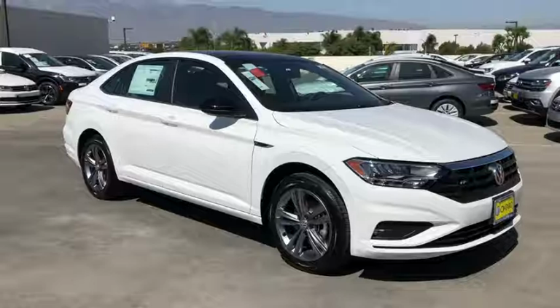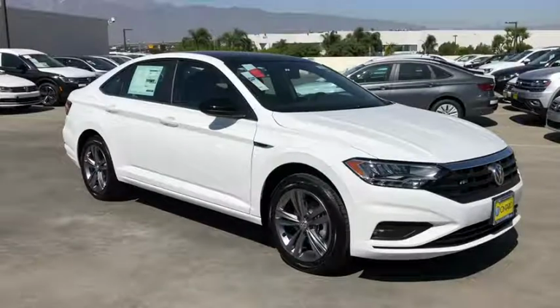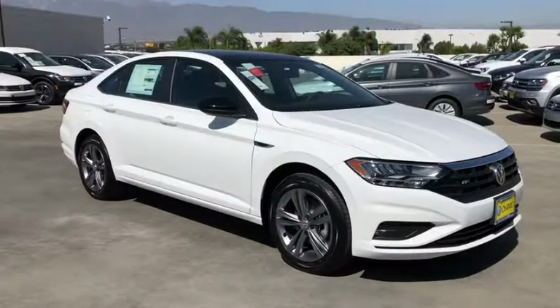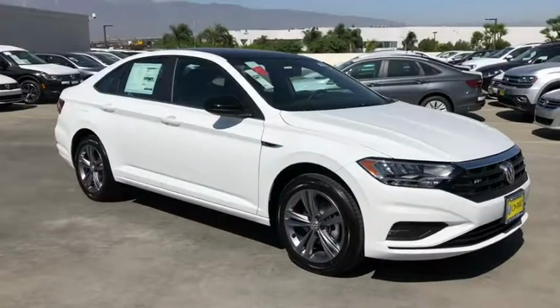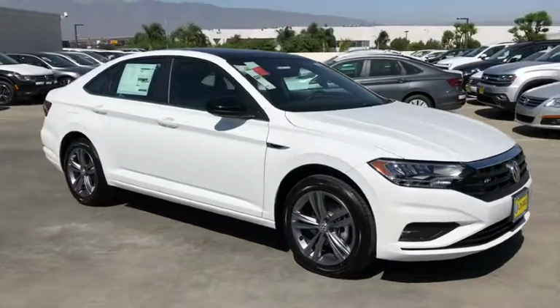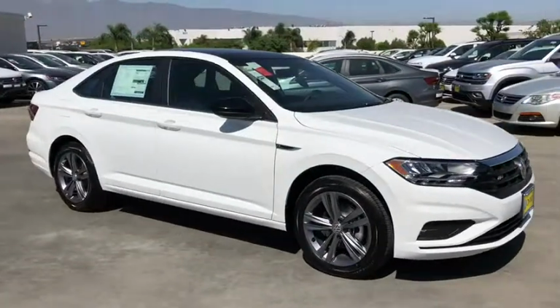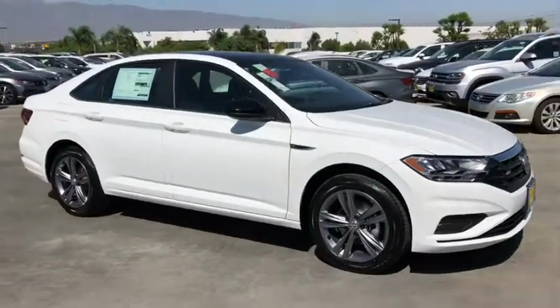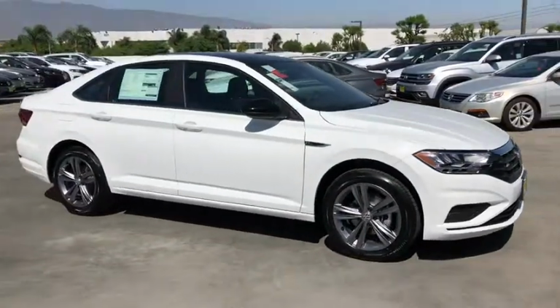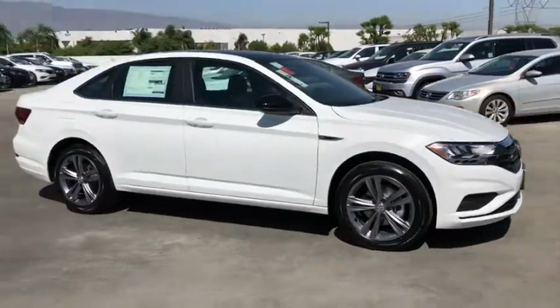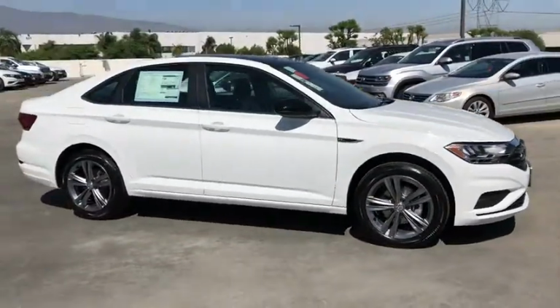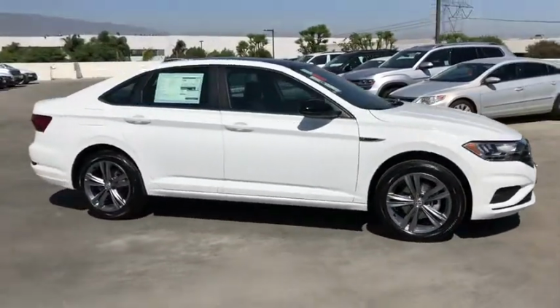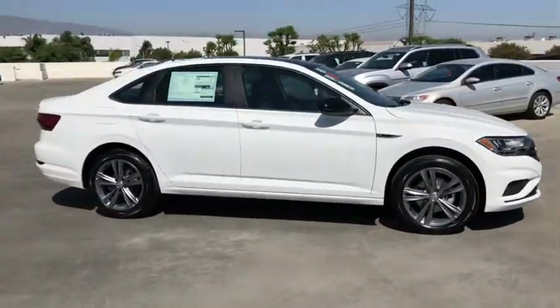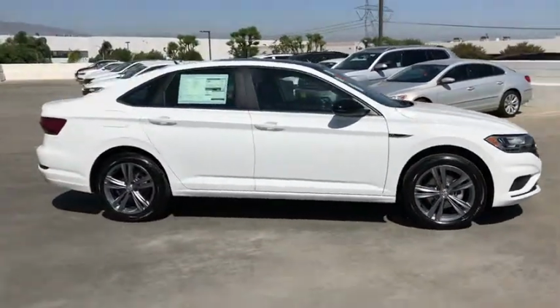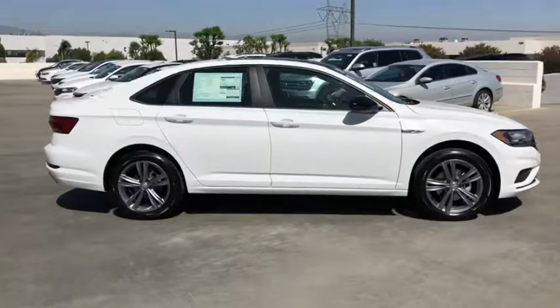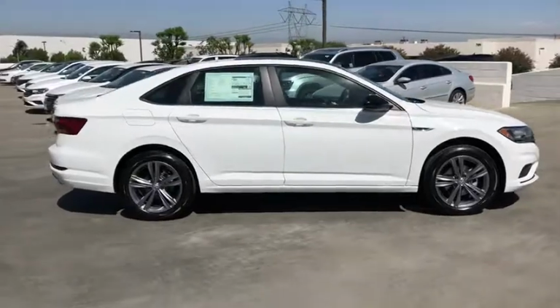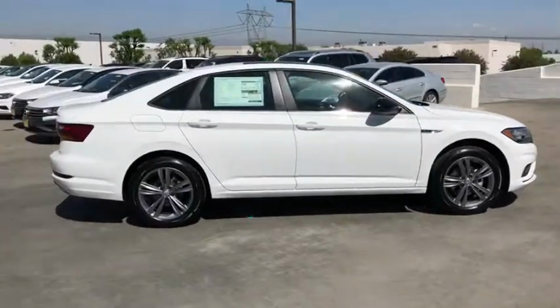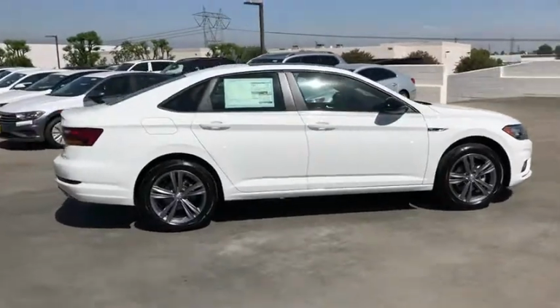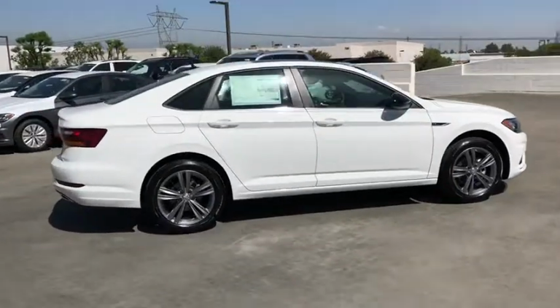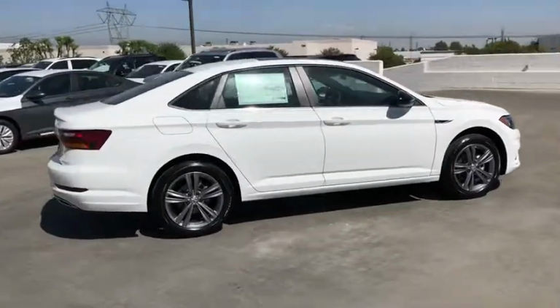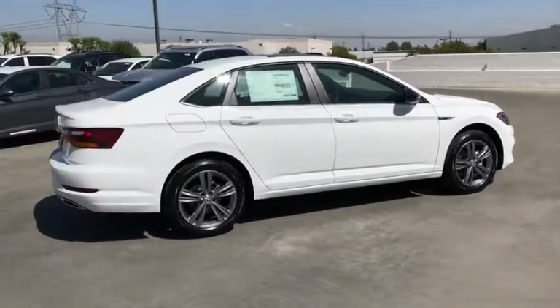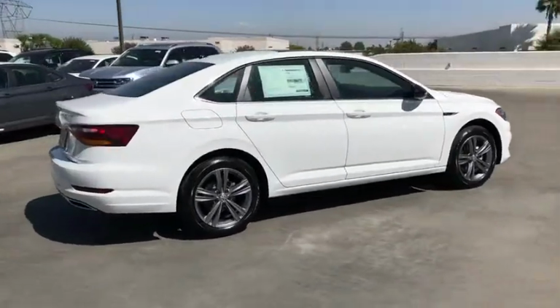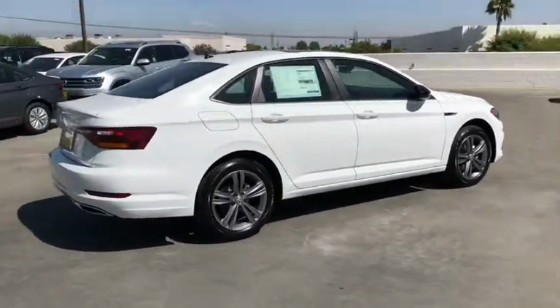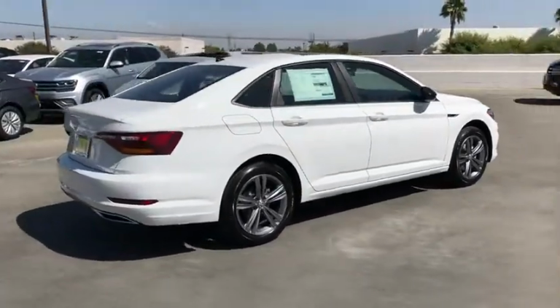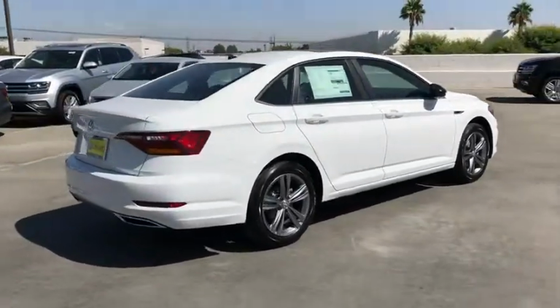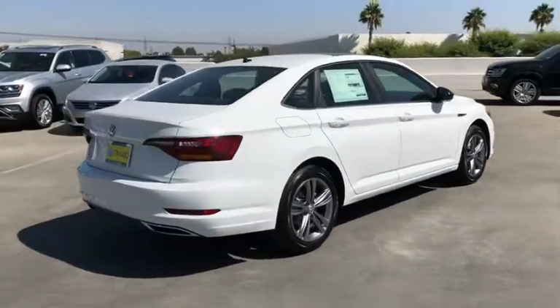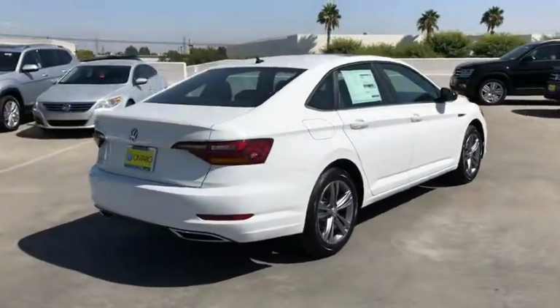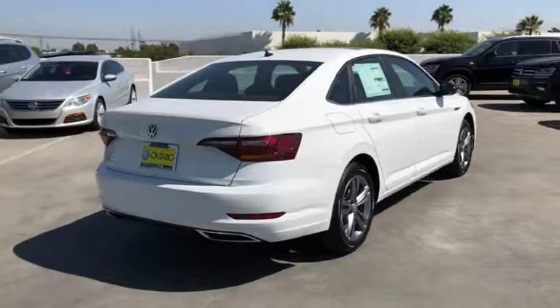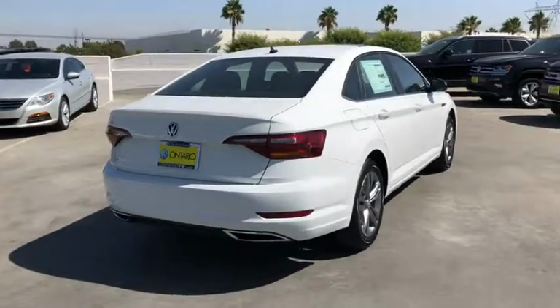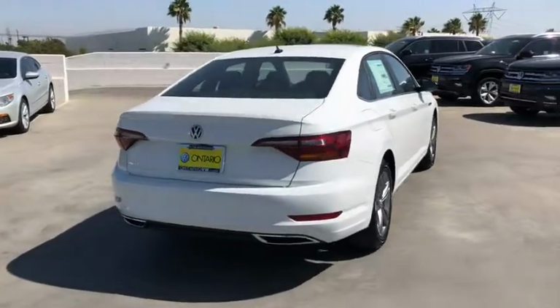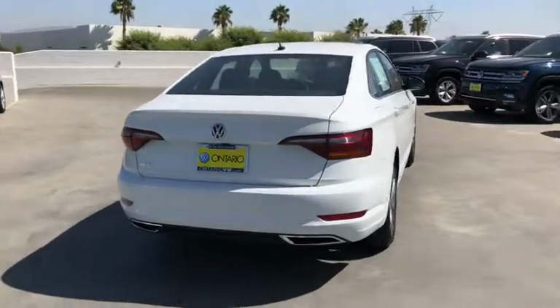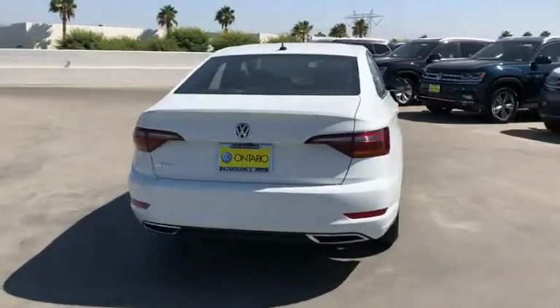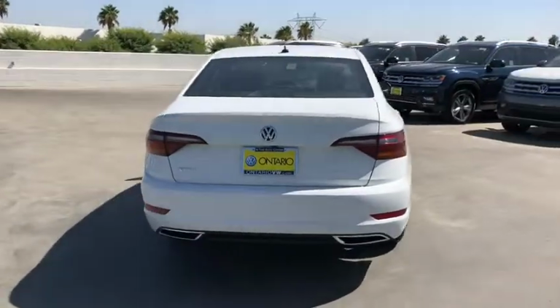2019 Volkswagen Jetta. The Jetta is a premium car that is family-friendly with a great price. Agile and confident handling. Volkswagen Jetta. Here are some of this vehicle's great options.